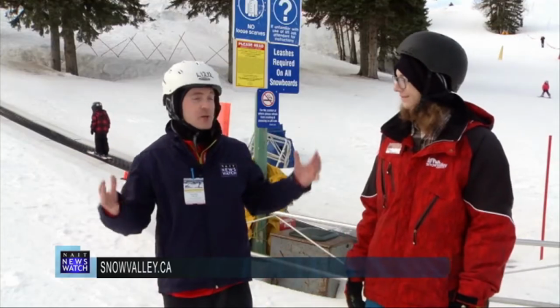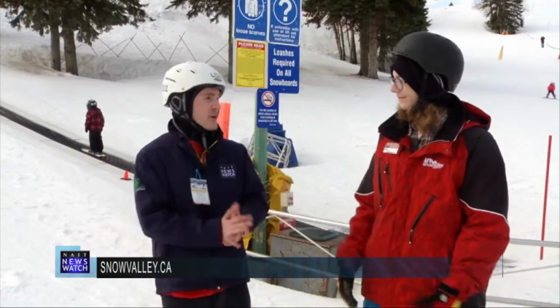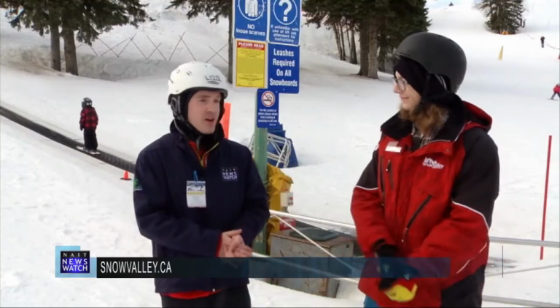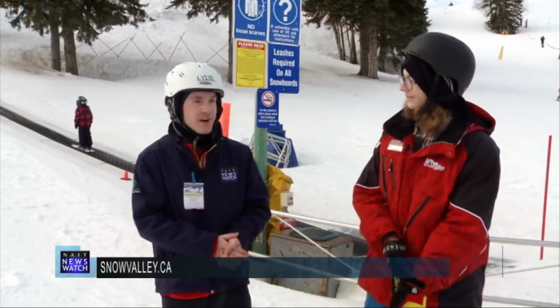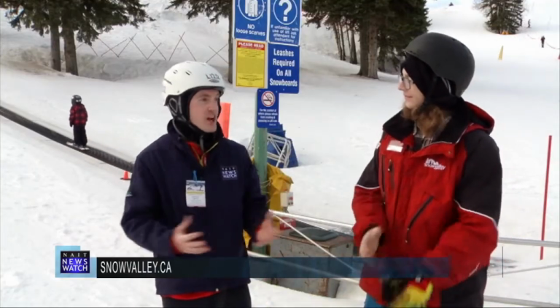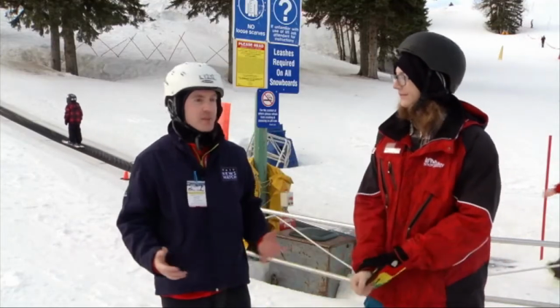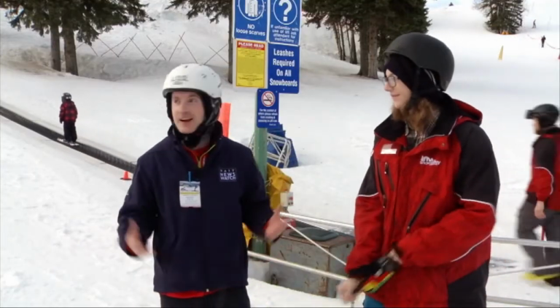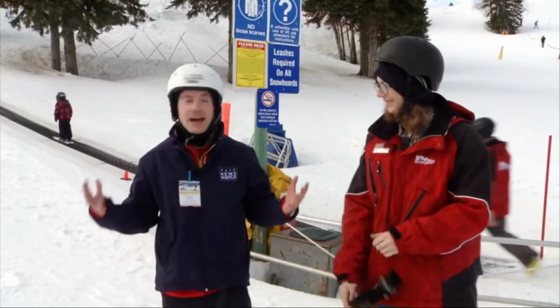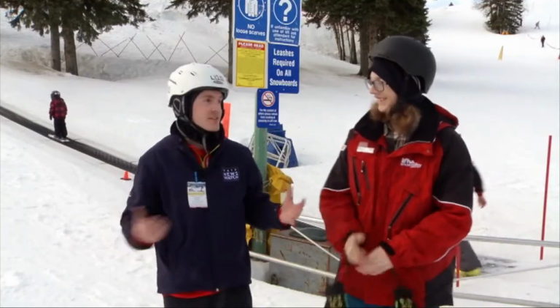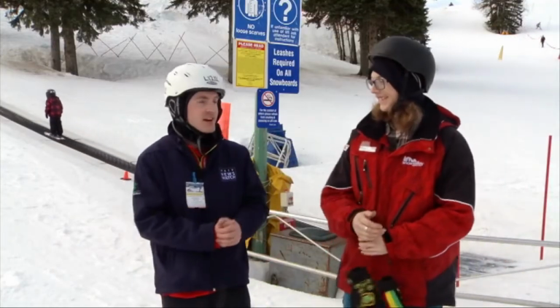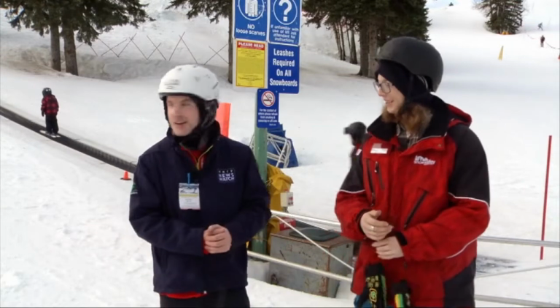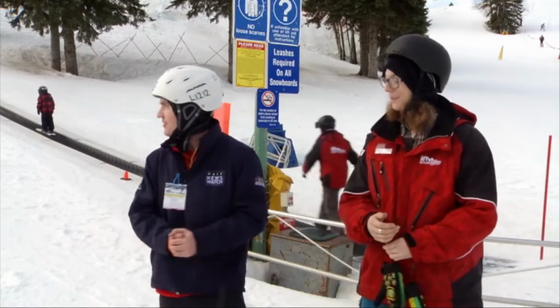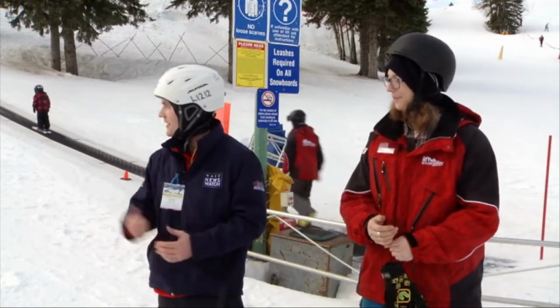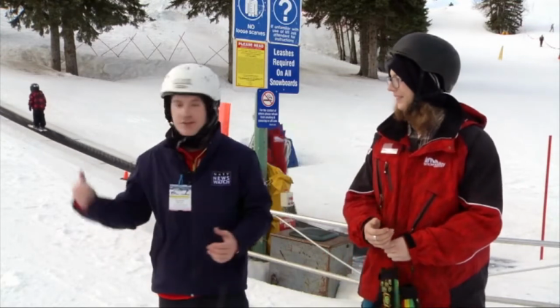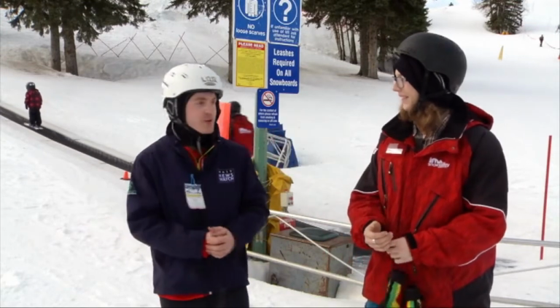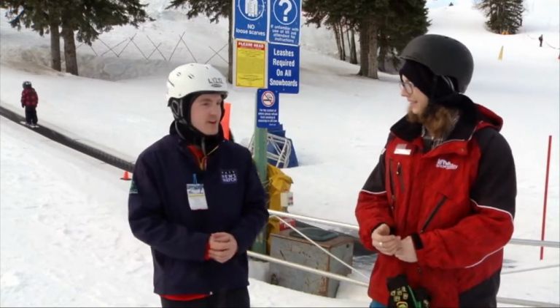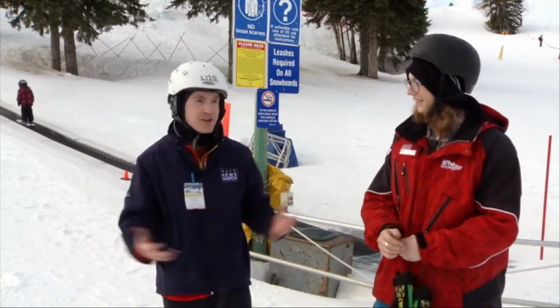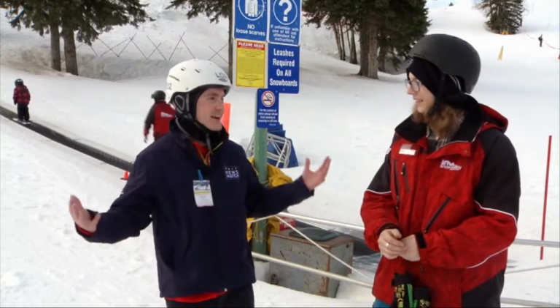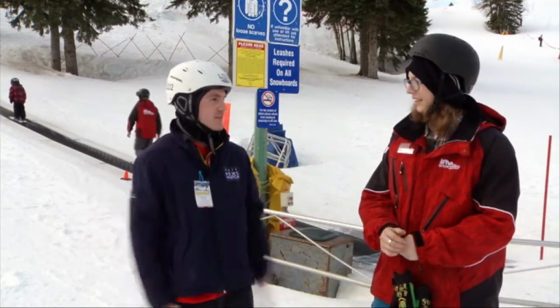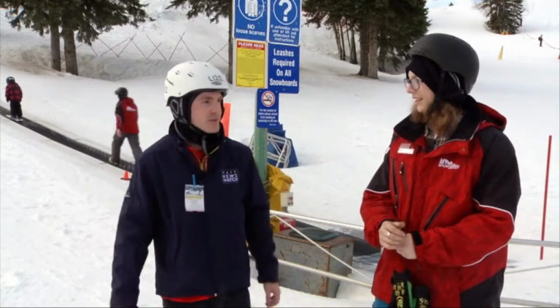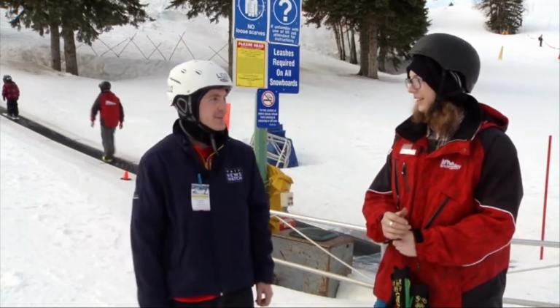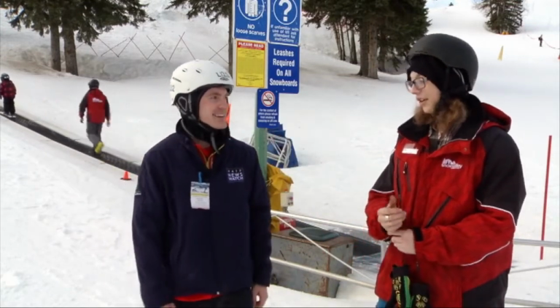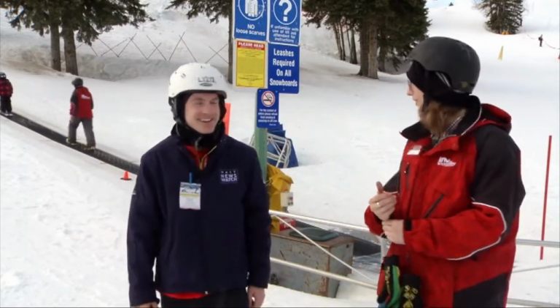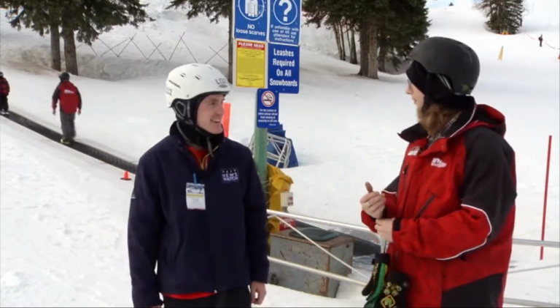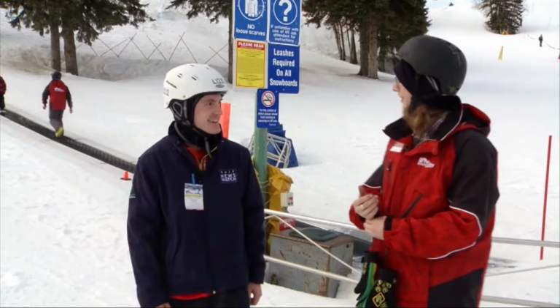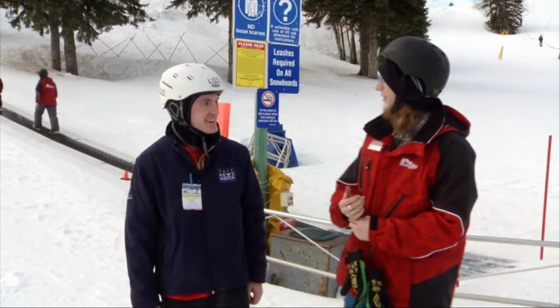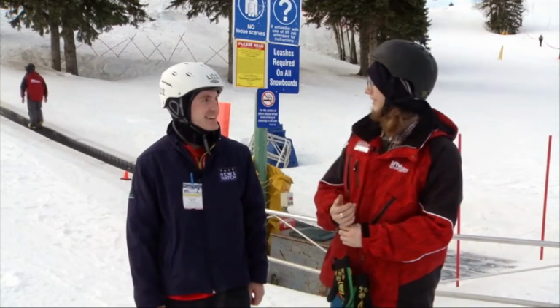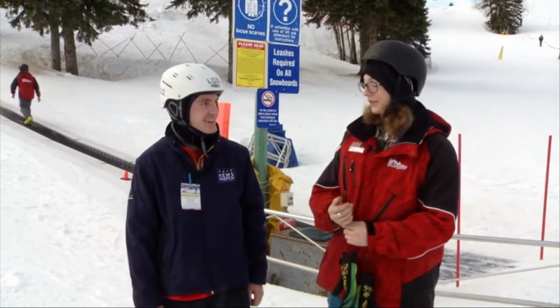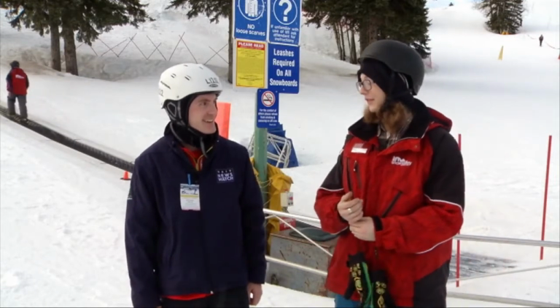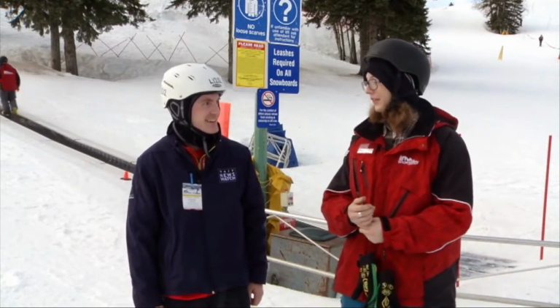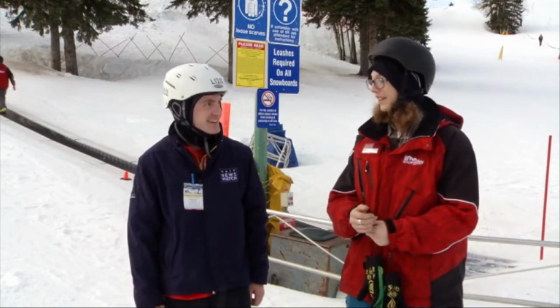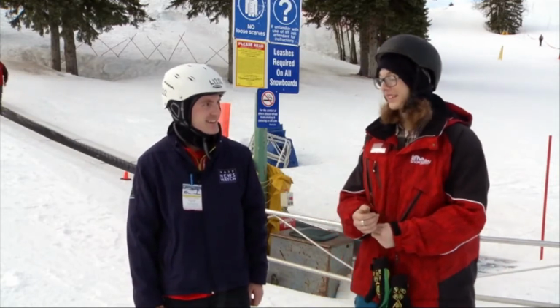Alright, Bryson, that was a lot of fun — challenging, but I had a blast learning how to snowboard here. How do you think I did for the first time? Honestly, you did really good for the first time. It was awesome.